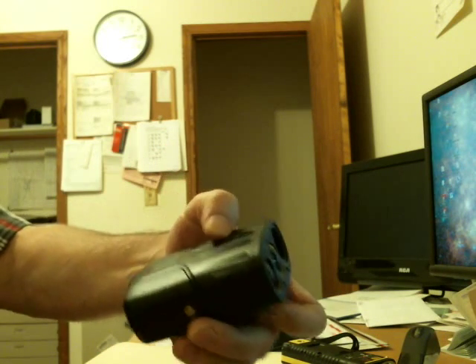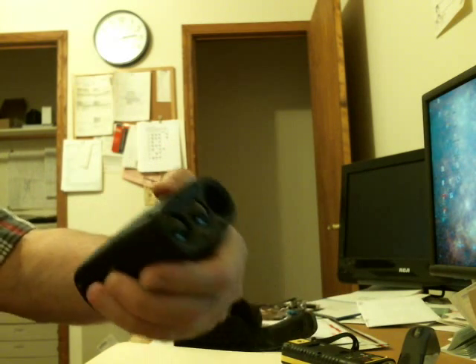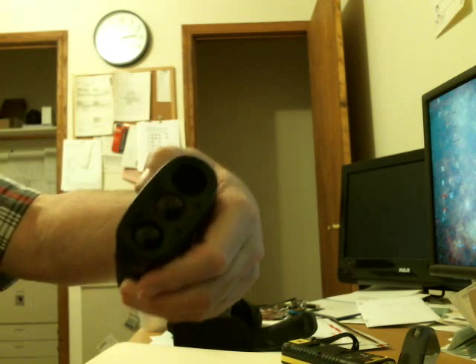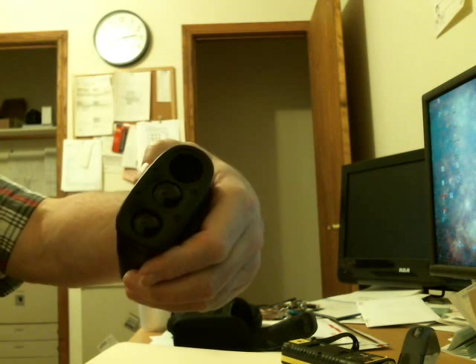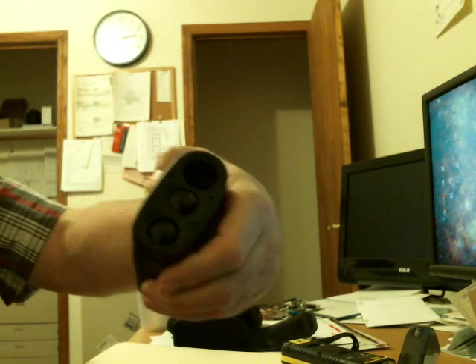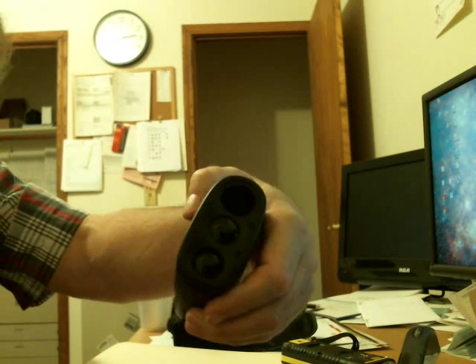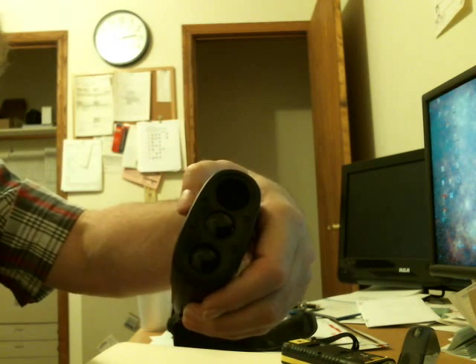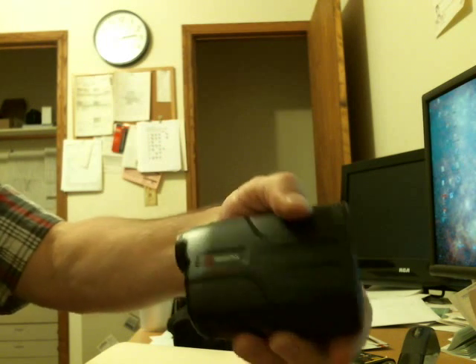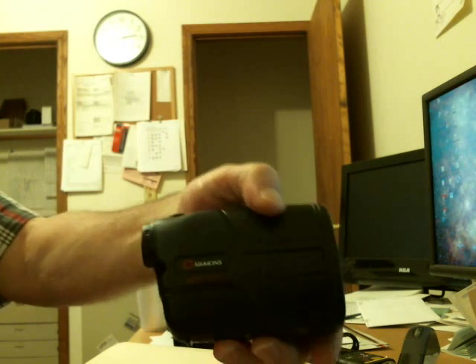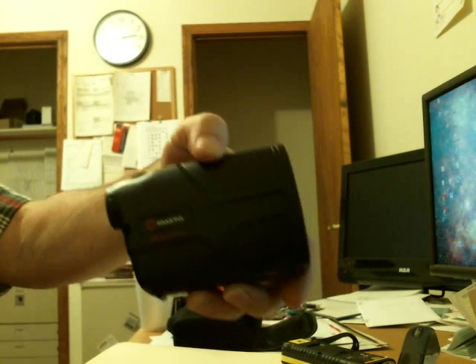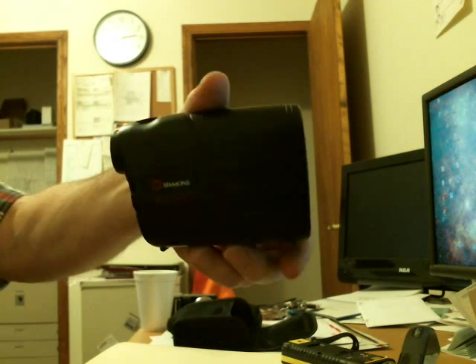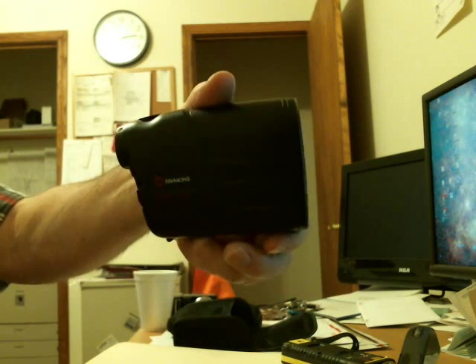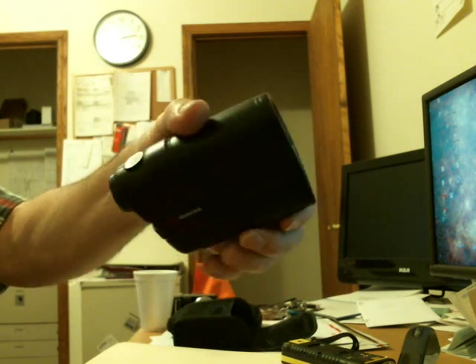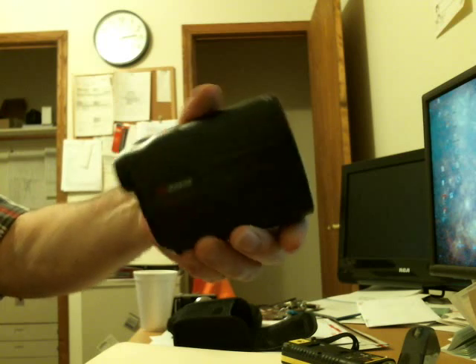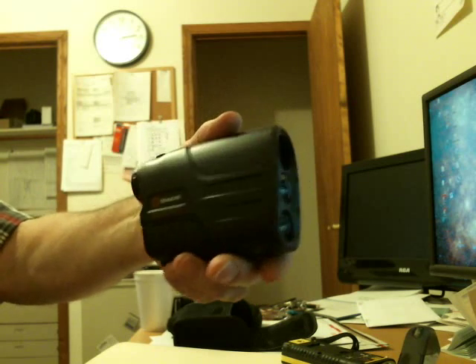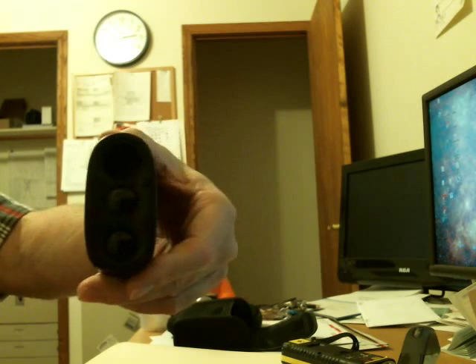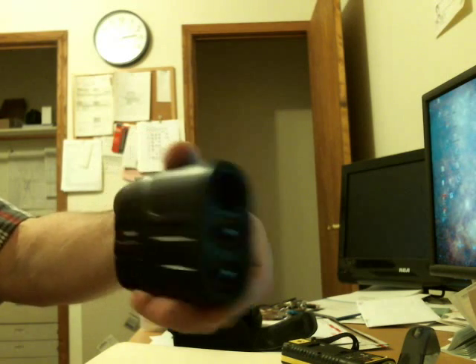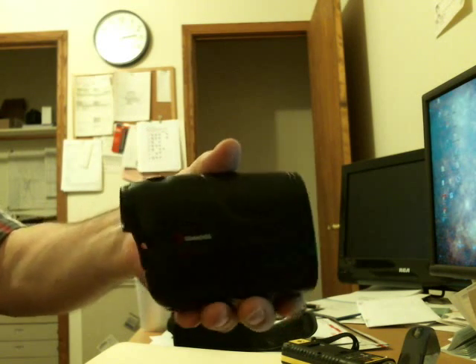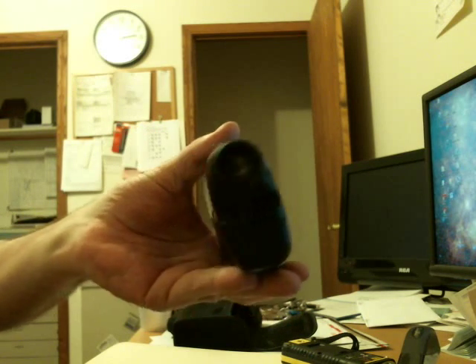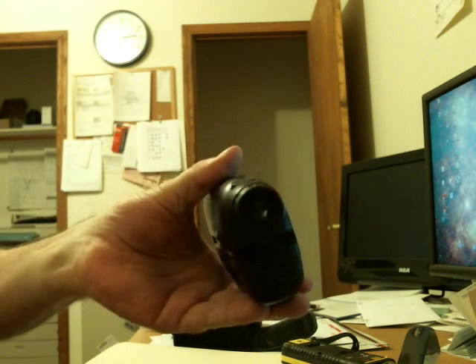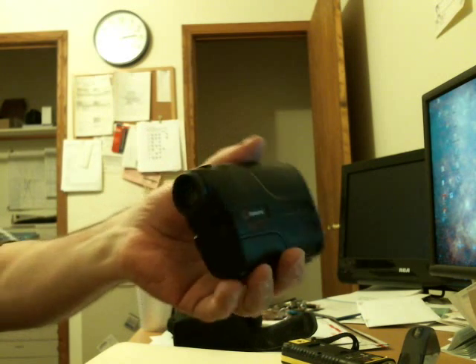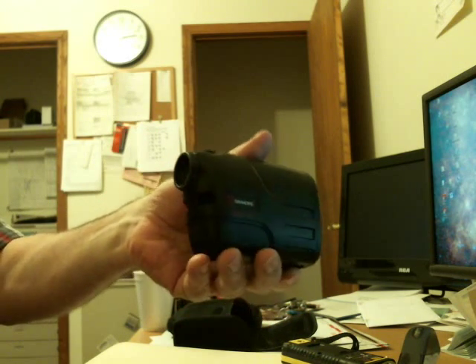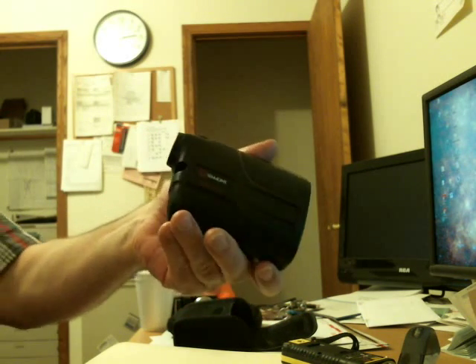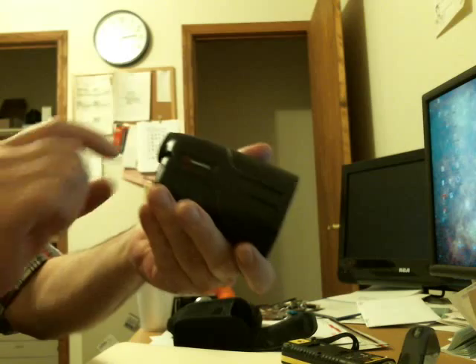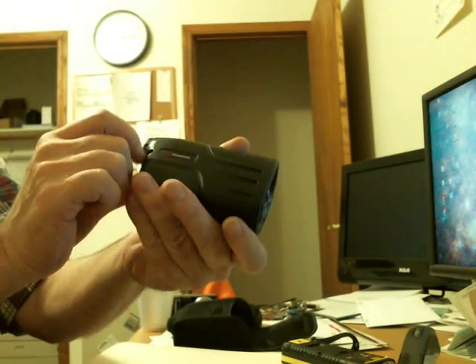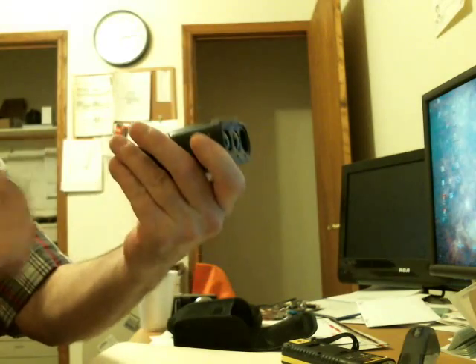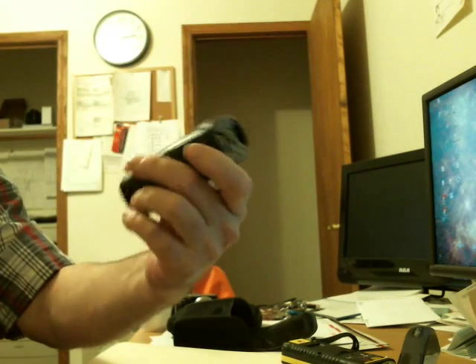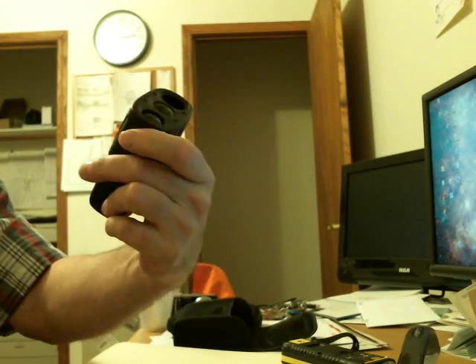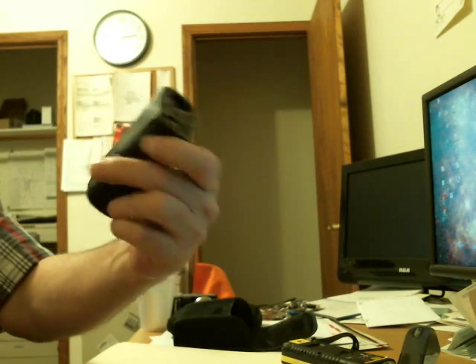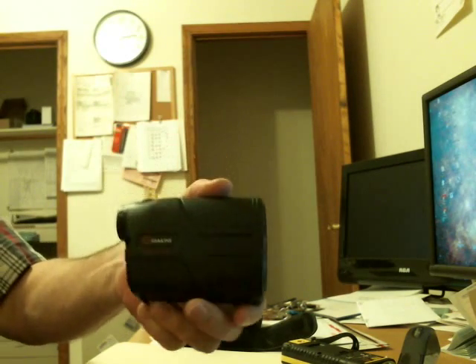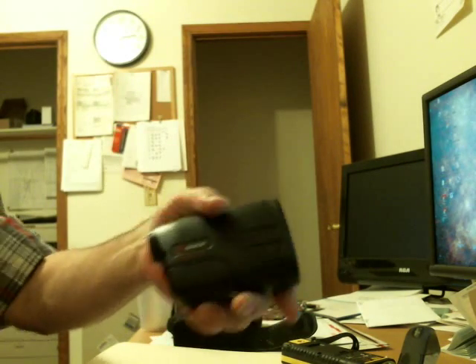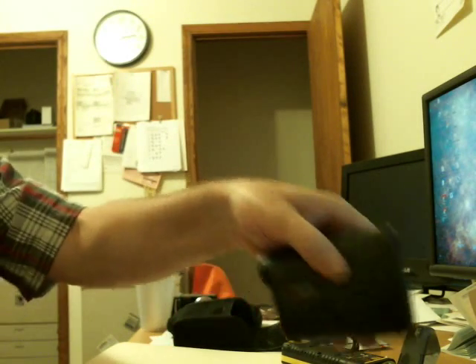Anyway, that's our first quick test of the Simmons Tilt Intelligence 600 range finder, and so far I'm happy. Now I'm going to go out and find a little lanyard to put on there.